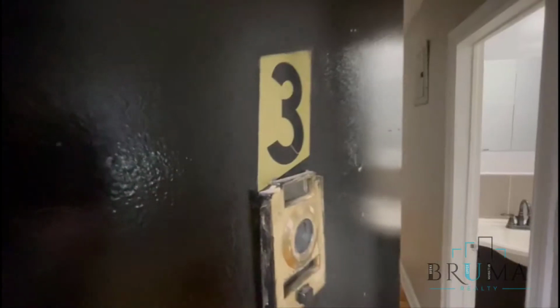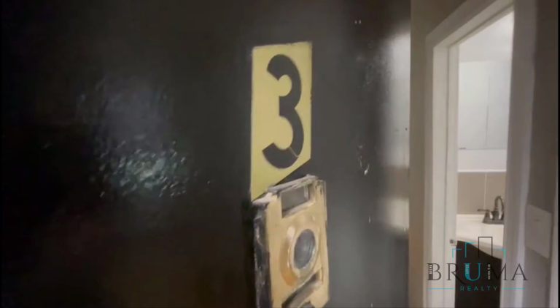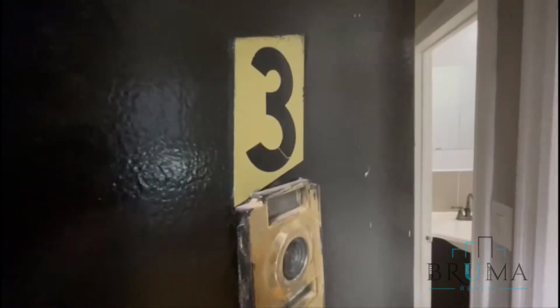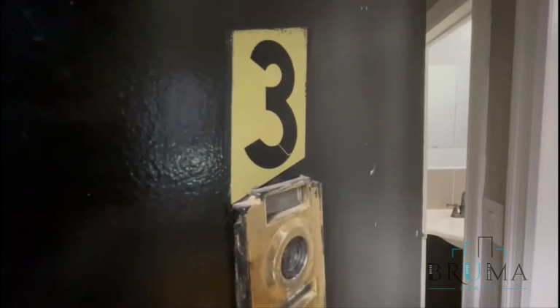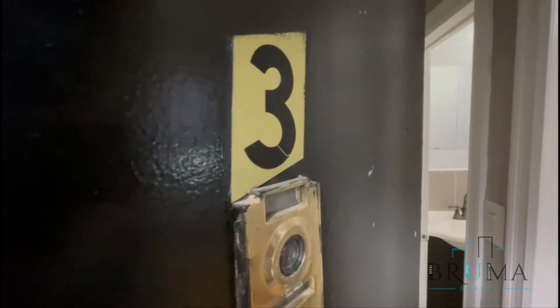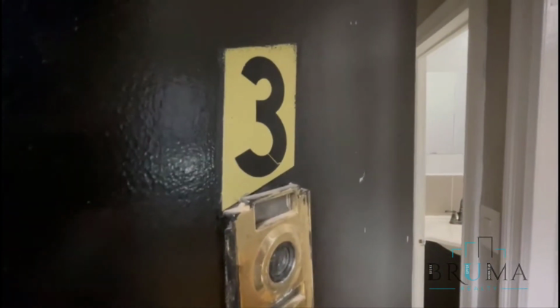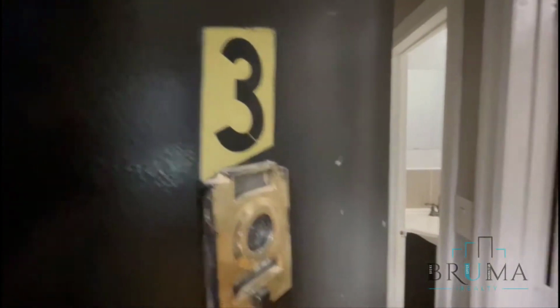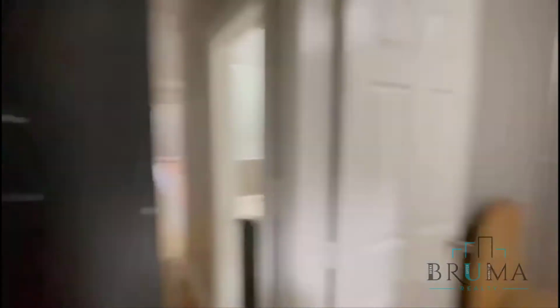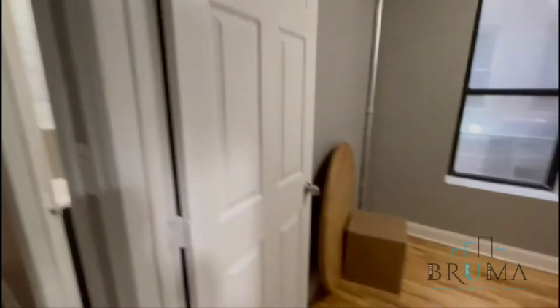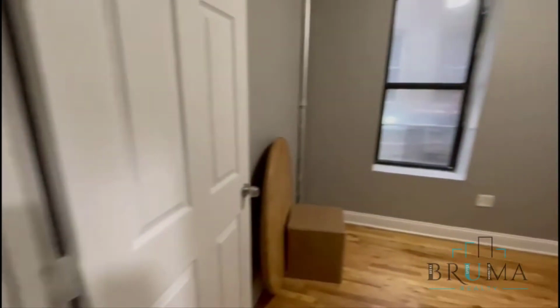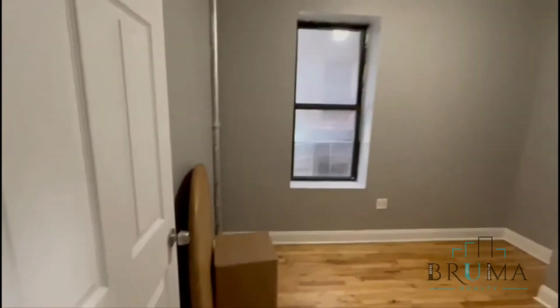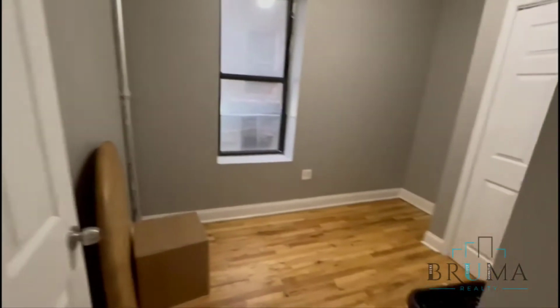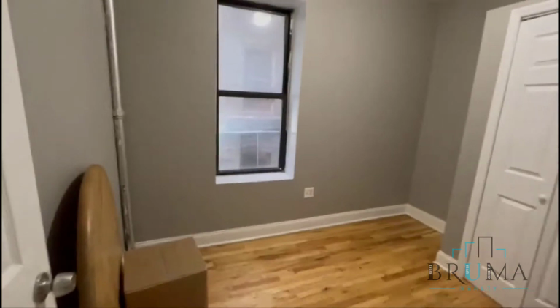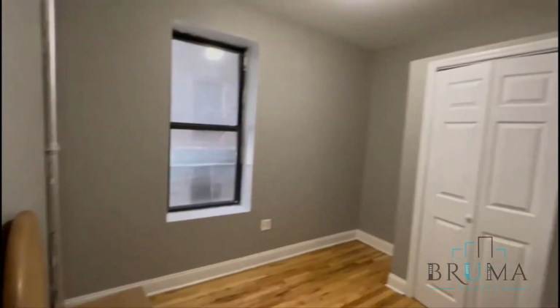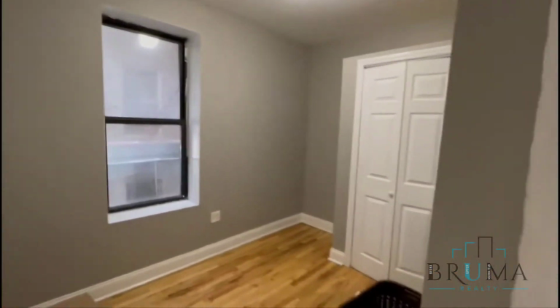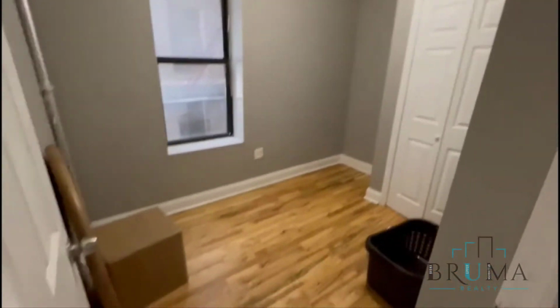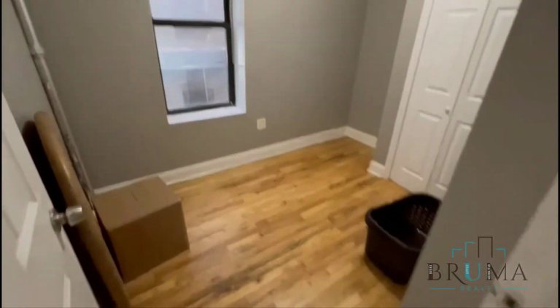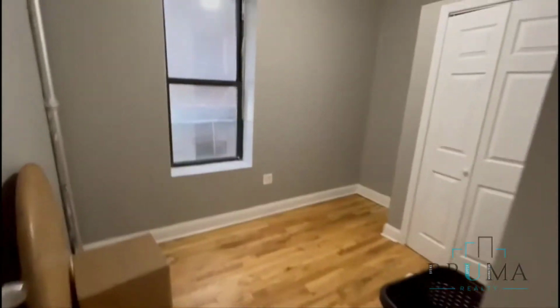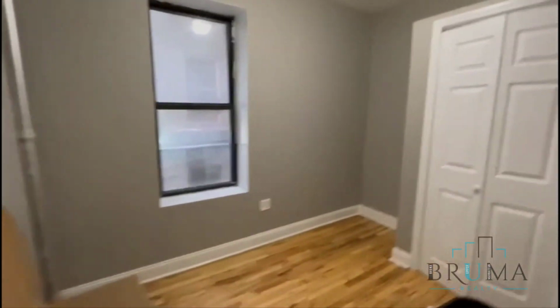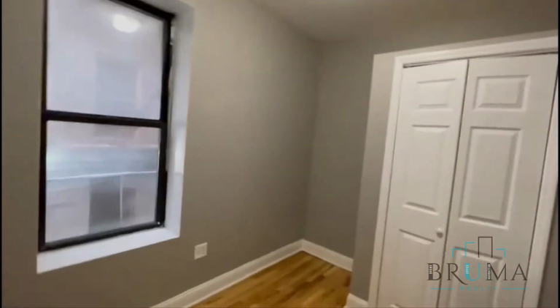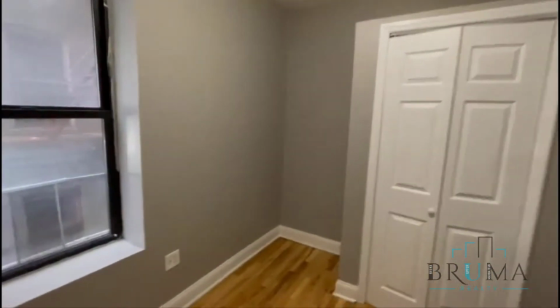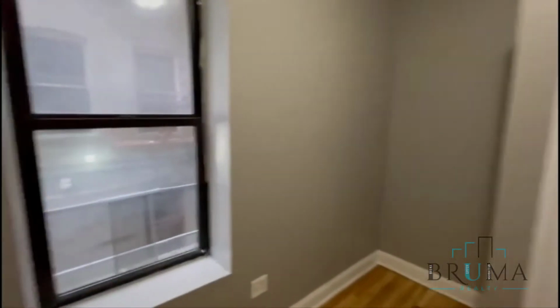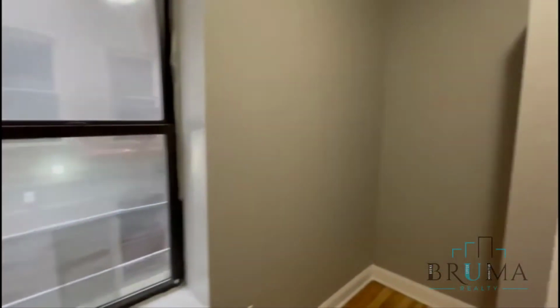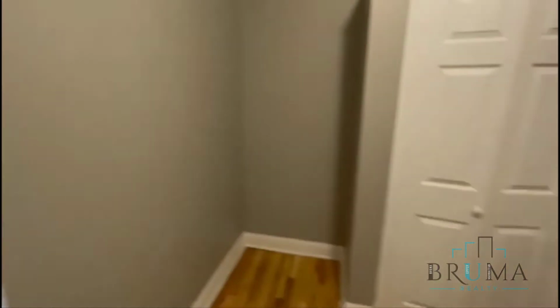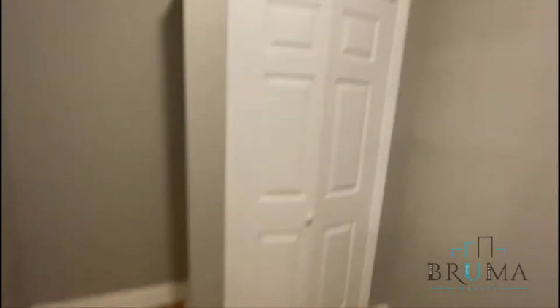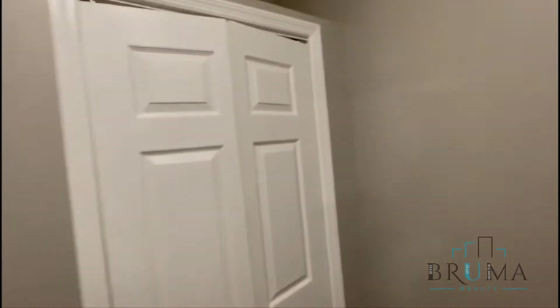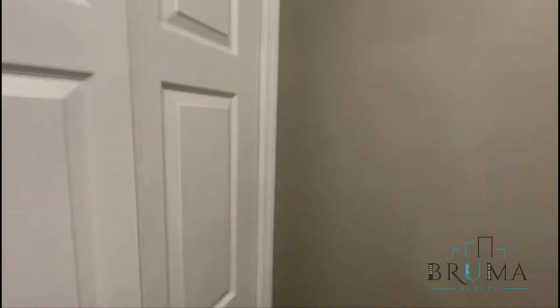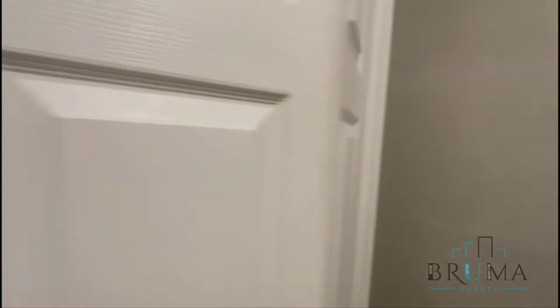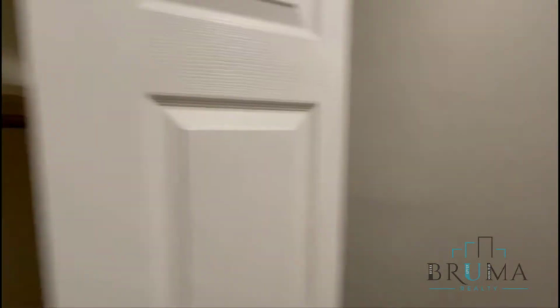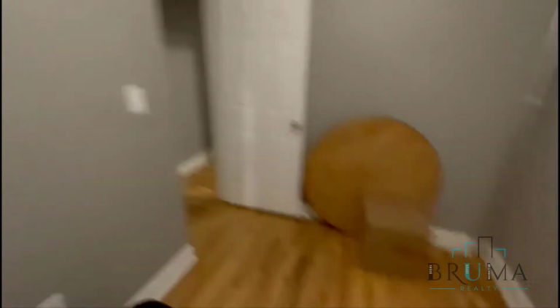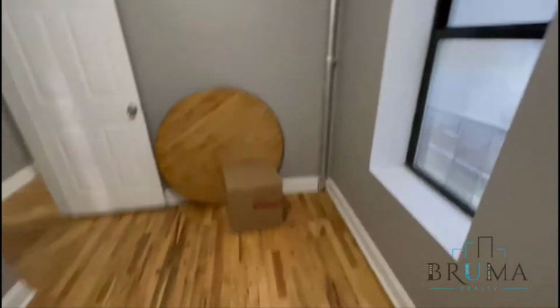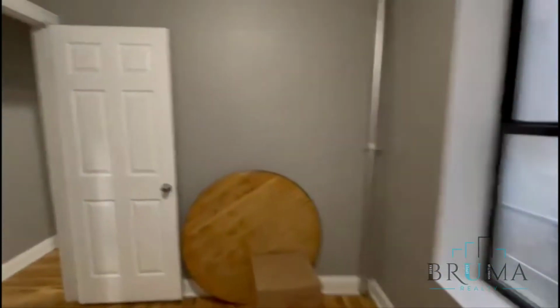Welcome to 304 West 151st, apartment 3. This is a two-bedroom apartment on the first floor. To the right when you come in, you're going to have bedroom number one. This is a full-size bedroom with a closet right here, and hardwood floors throughout.